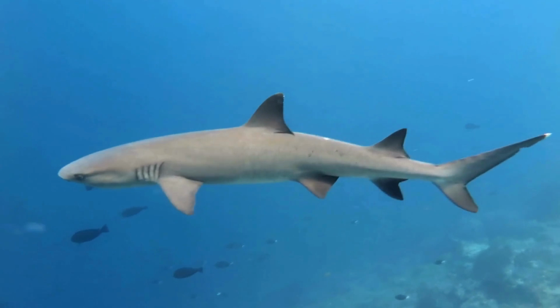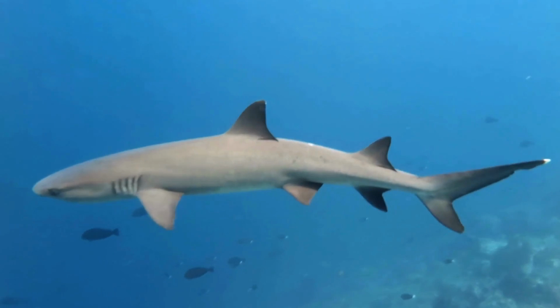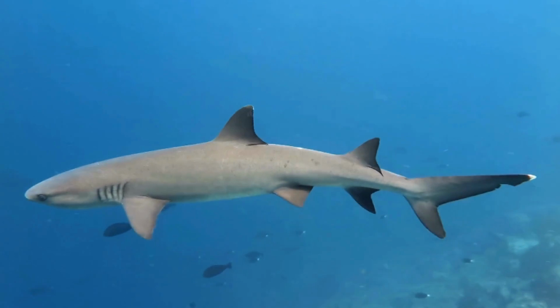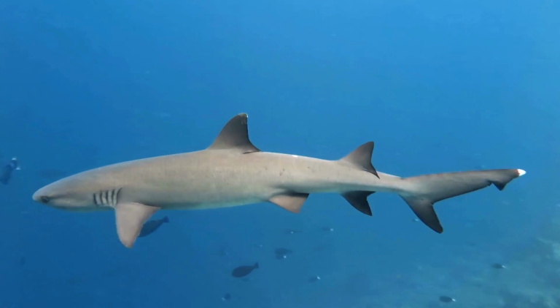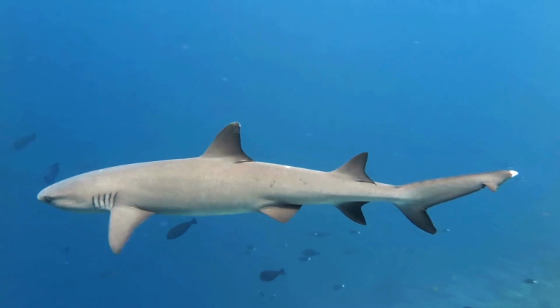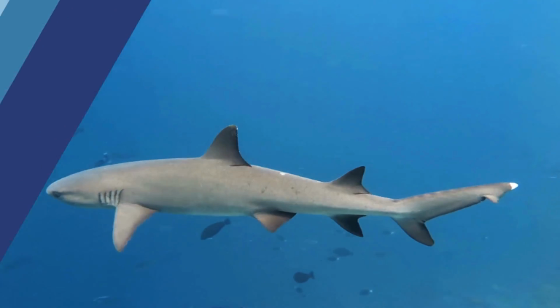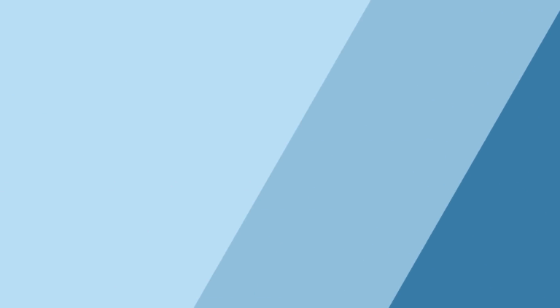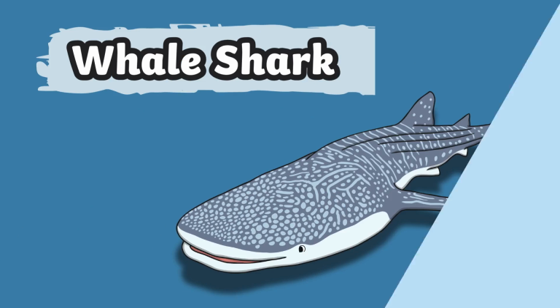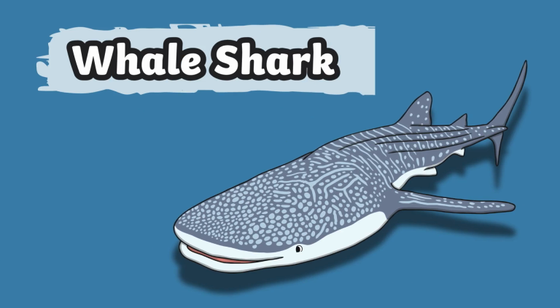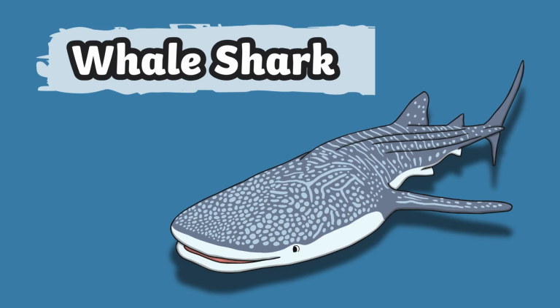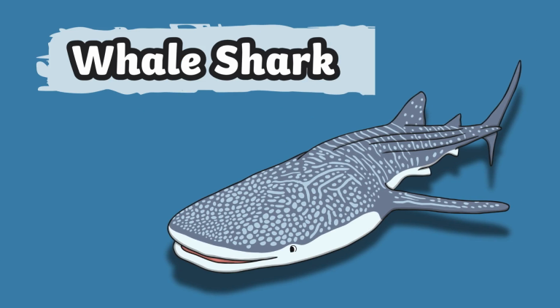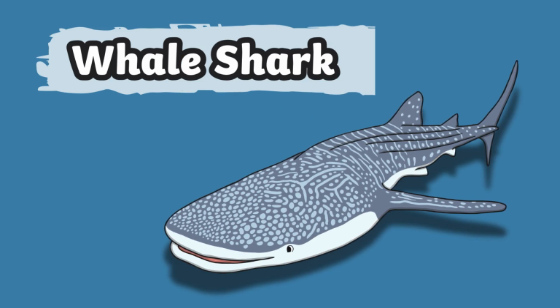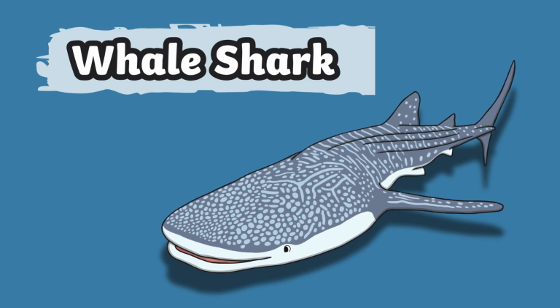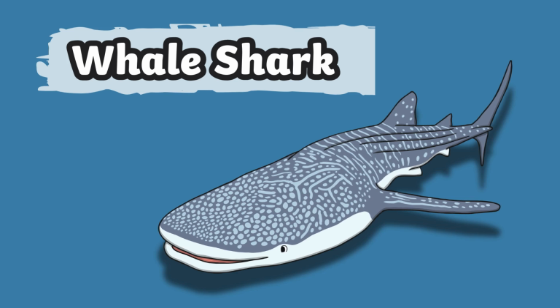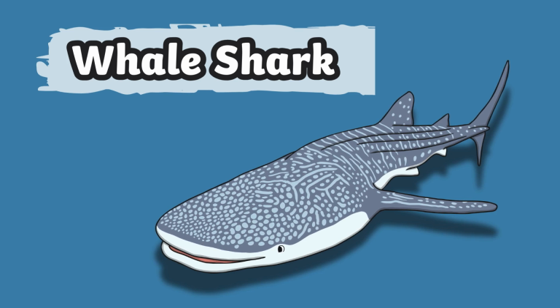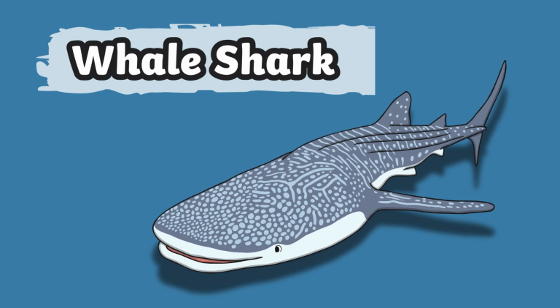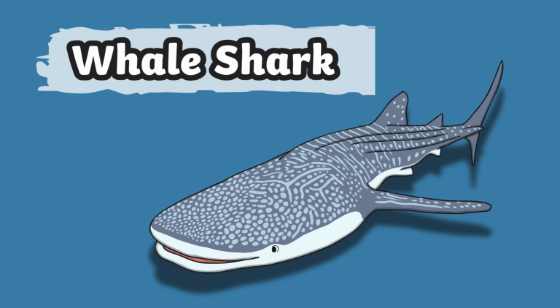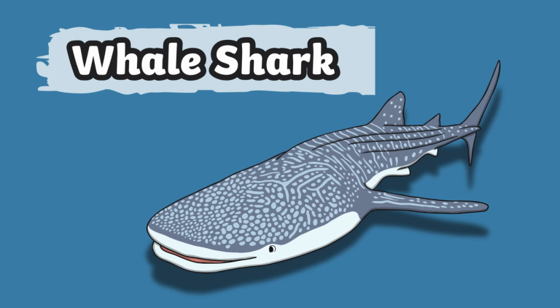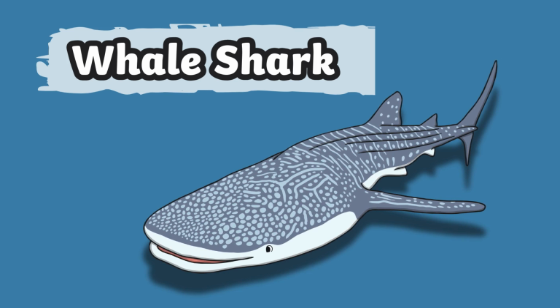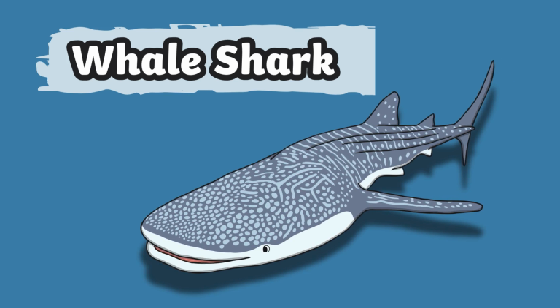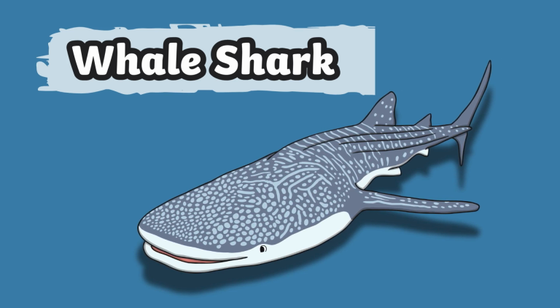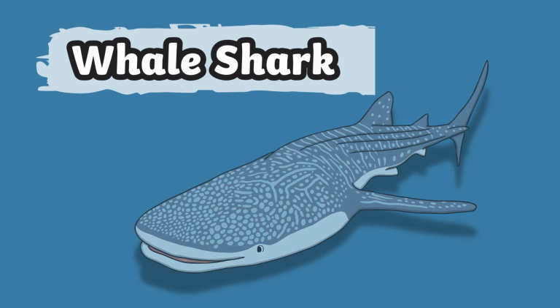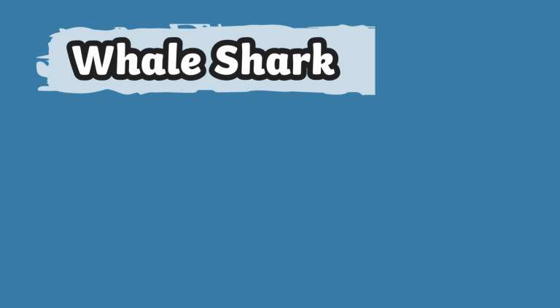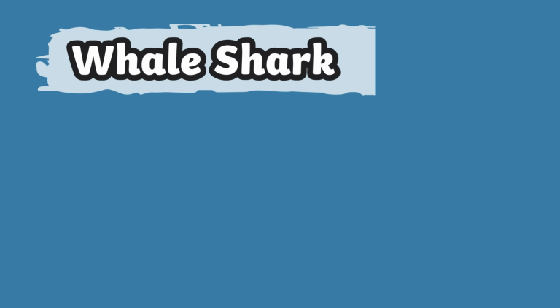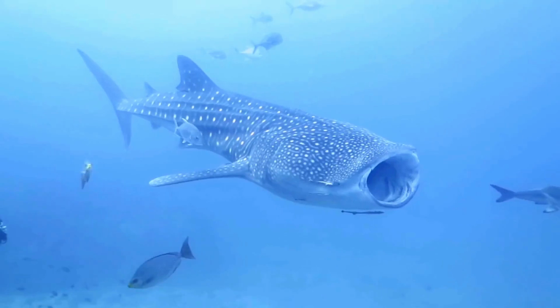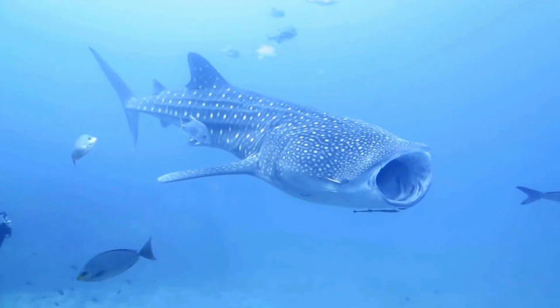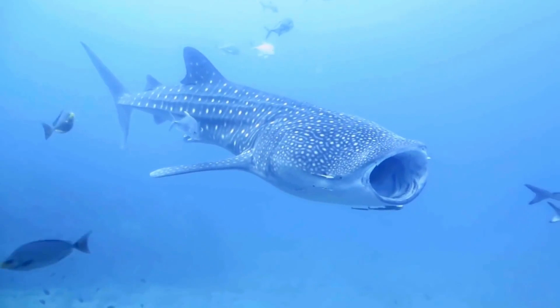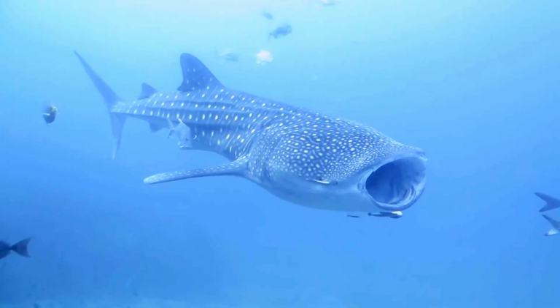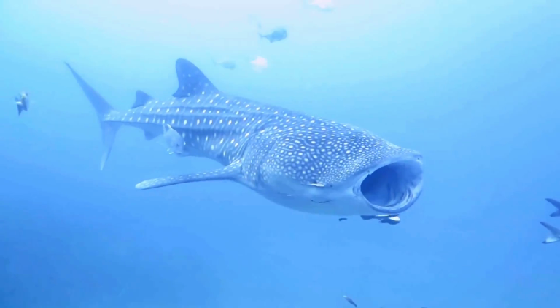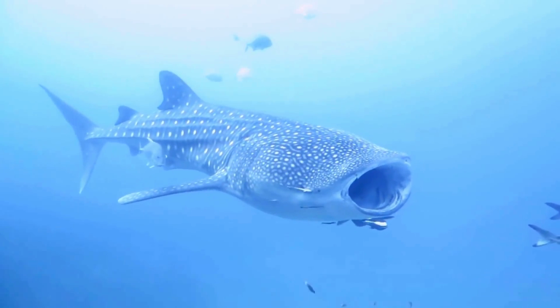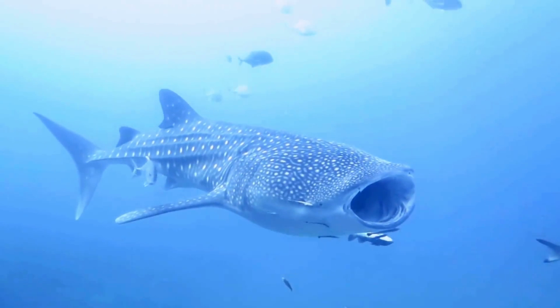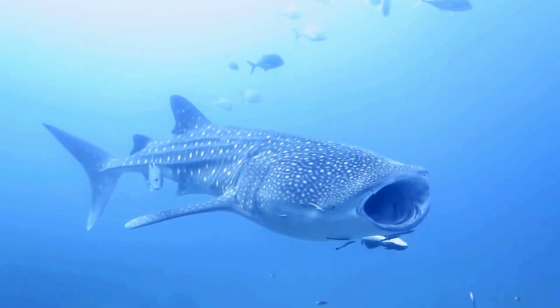These are whale sharks. They are the largest species of shark. They have huge mouths that open wide to catch food as they swim.